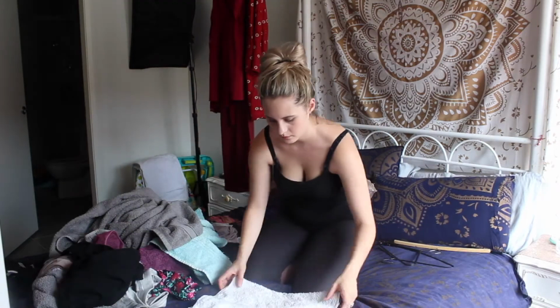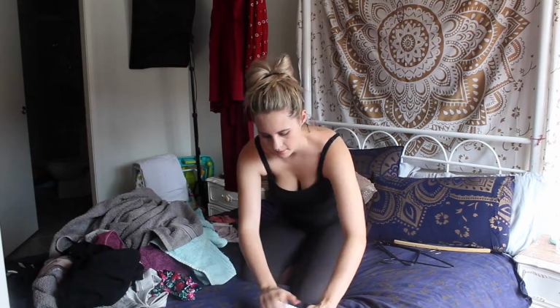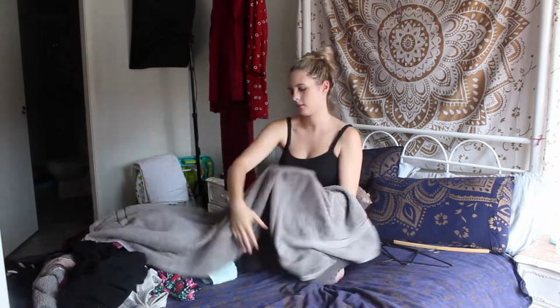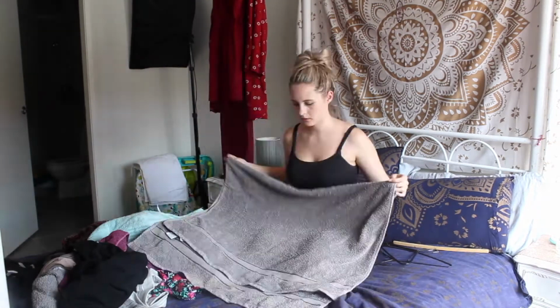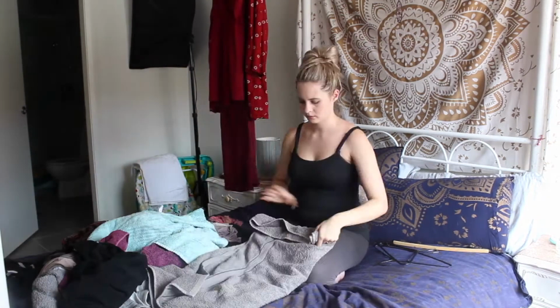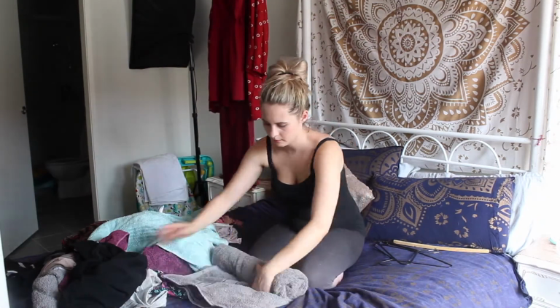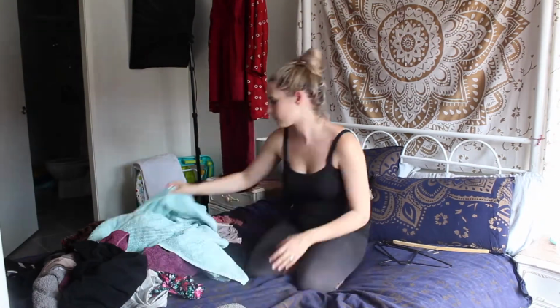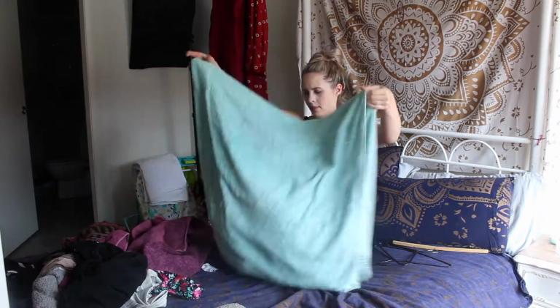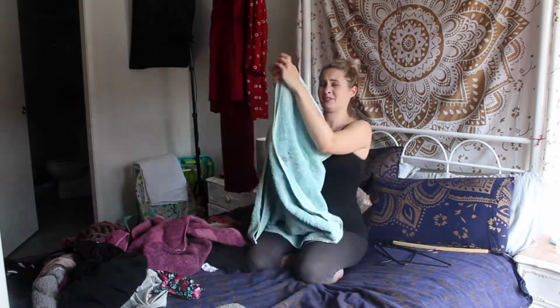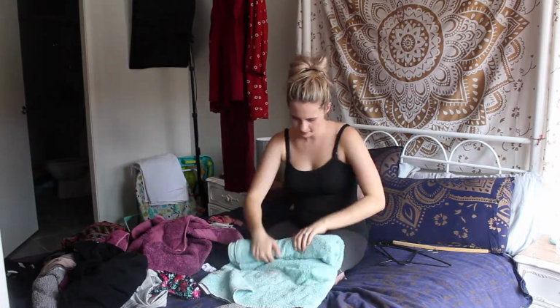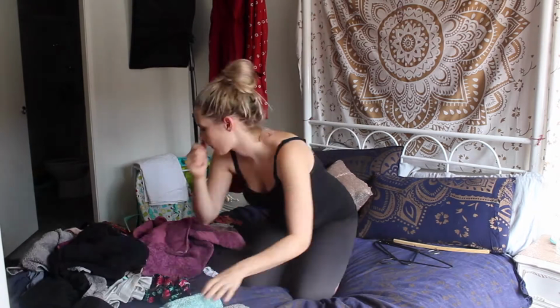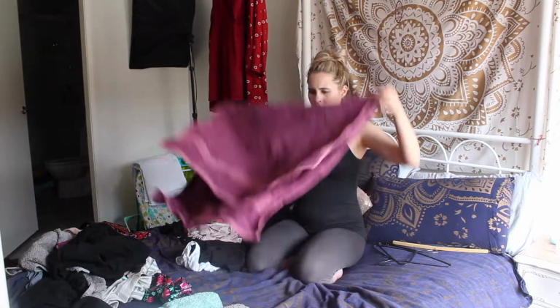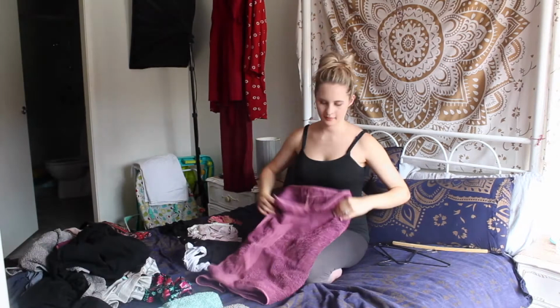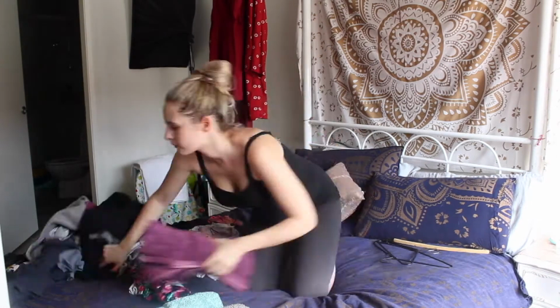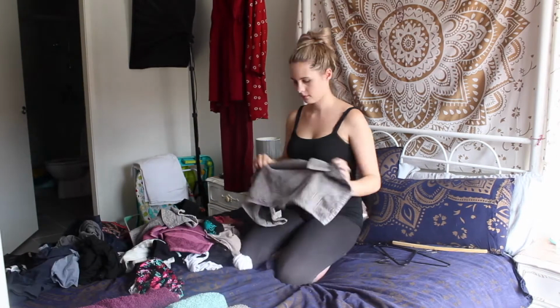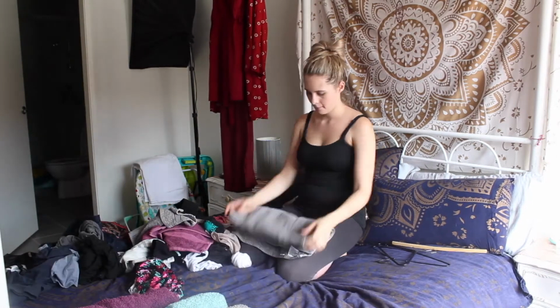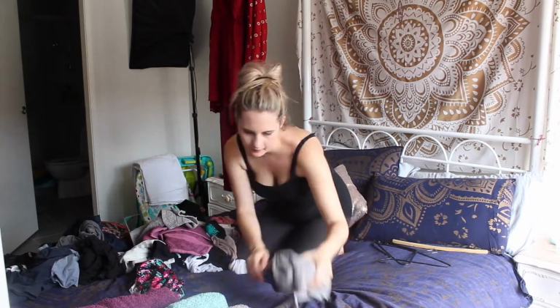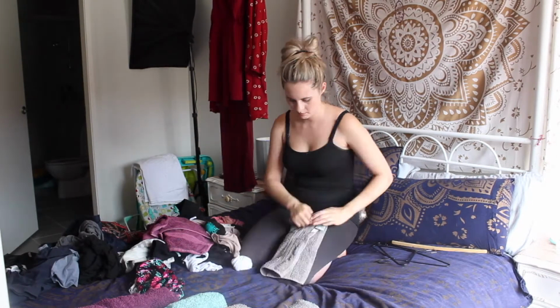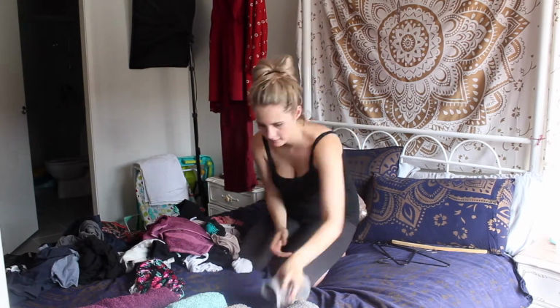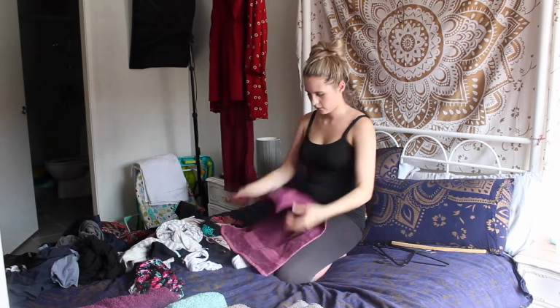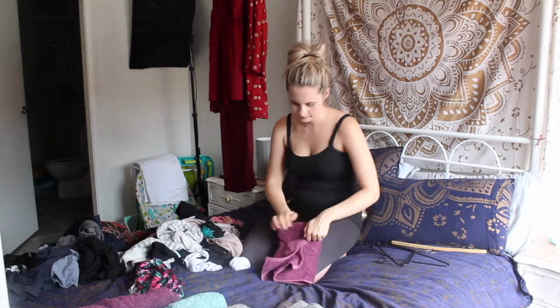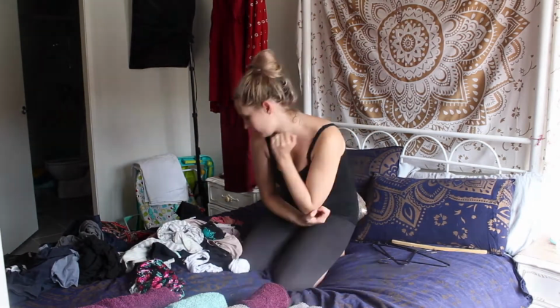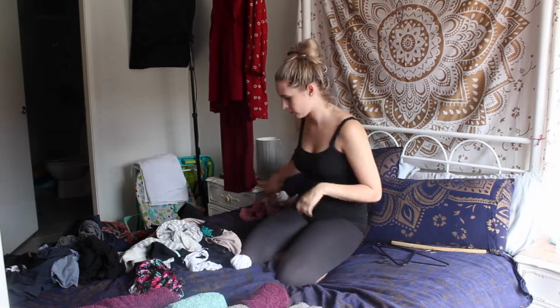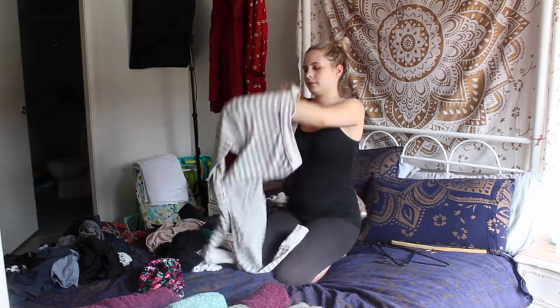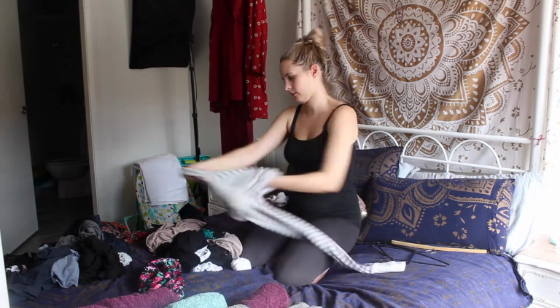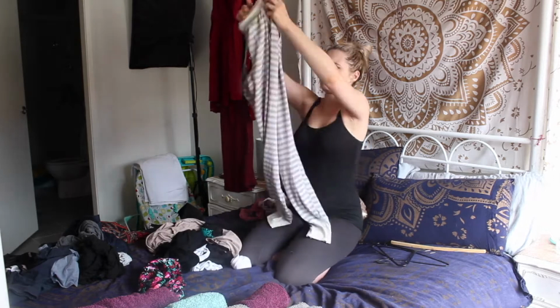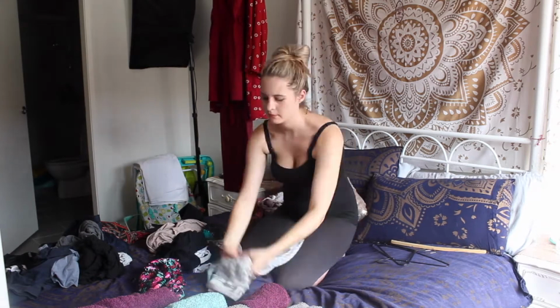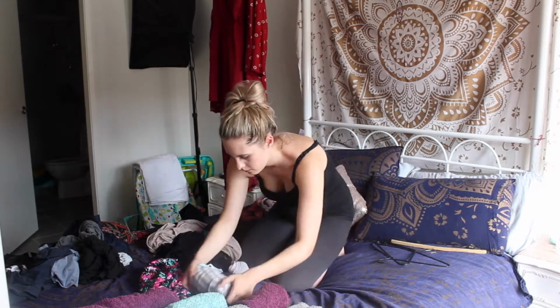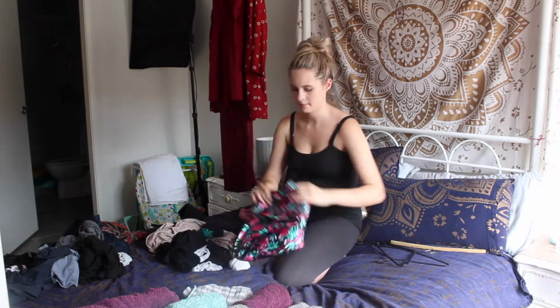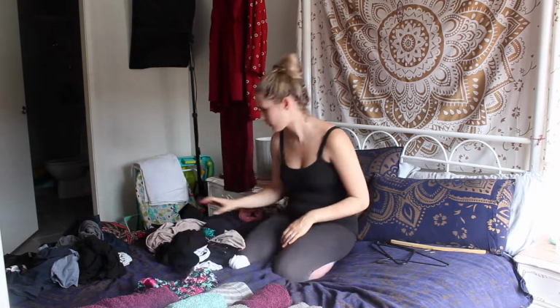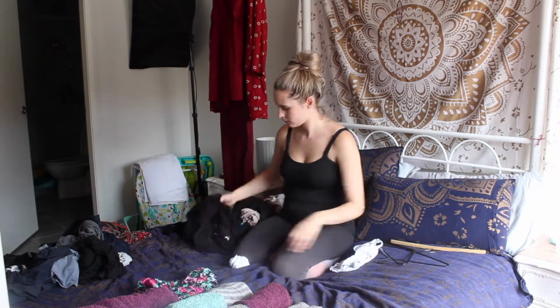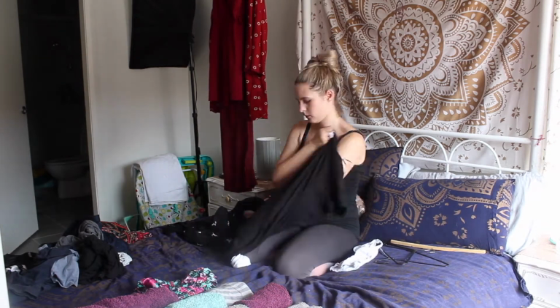First up is sorting out all the laundry. I like to roll our towels just because they fit into our cupboard better. And with our clothes, I like to use the KonMari method.